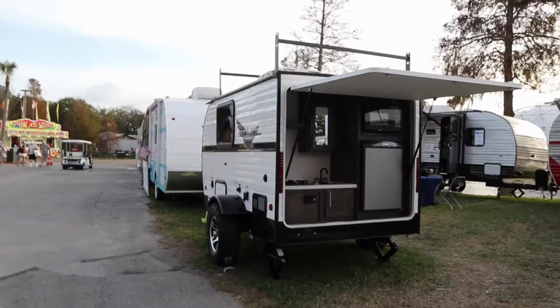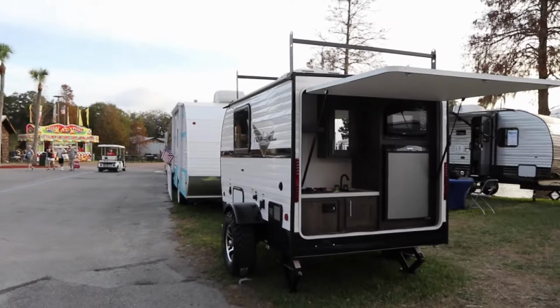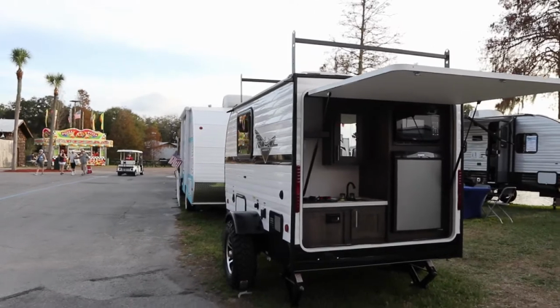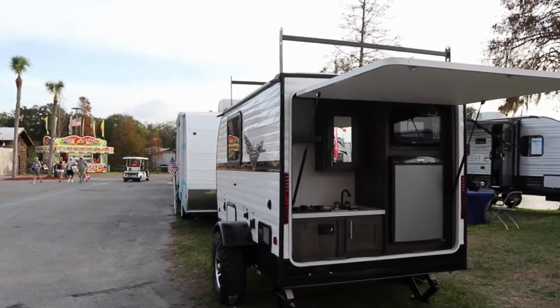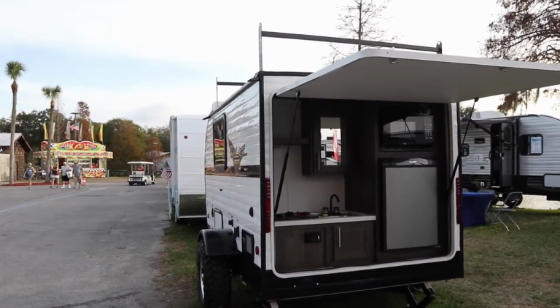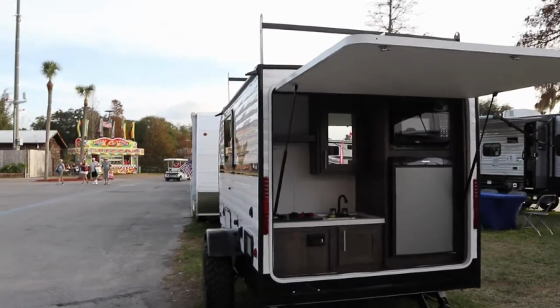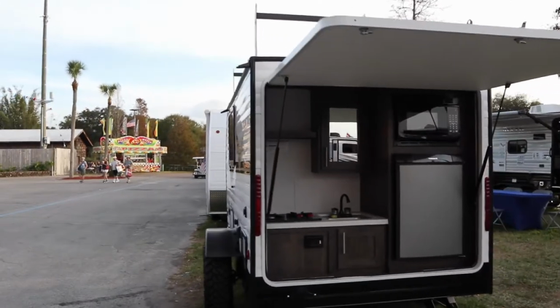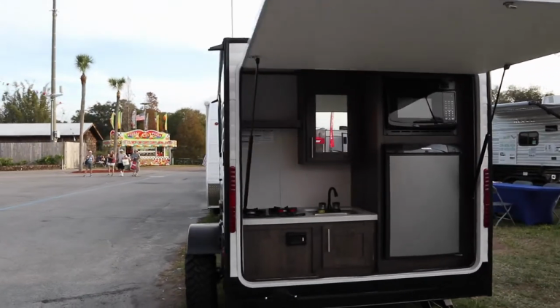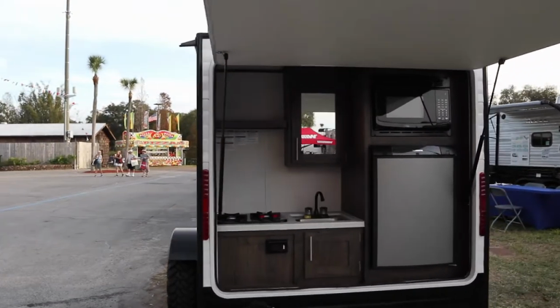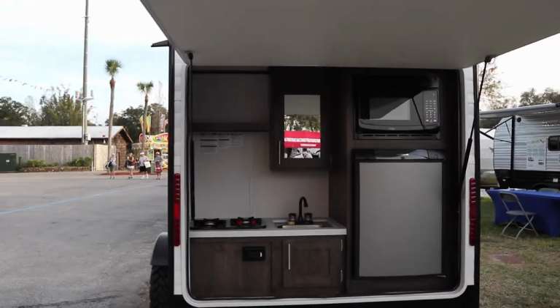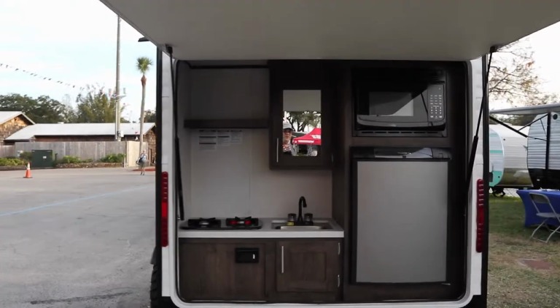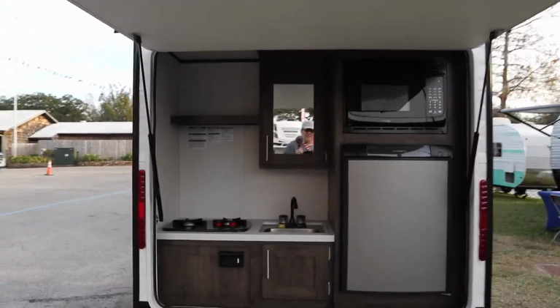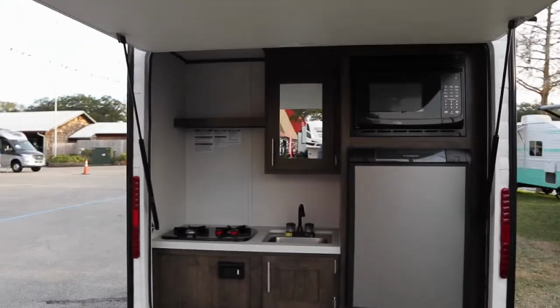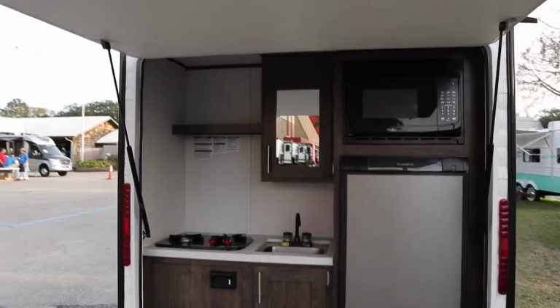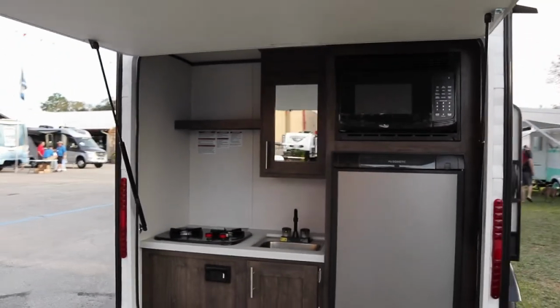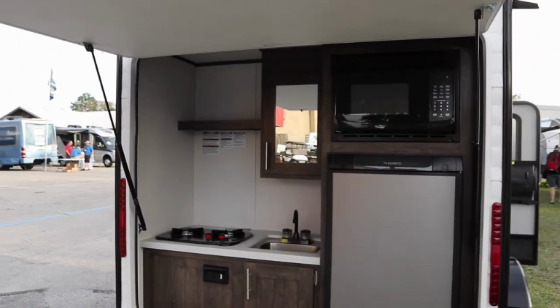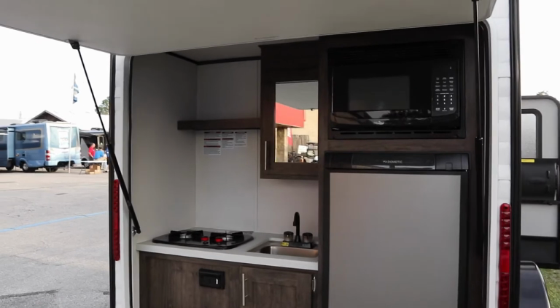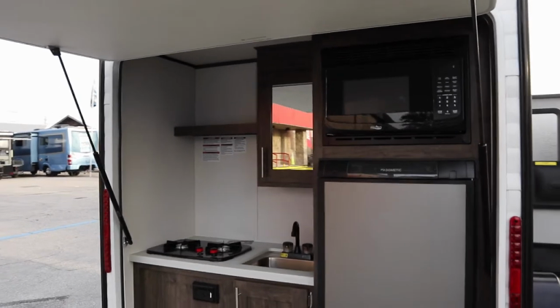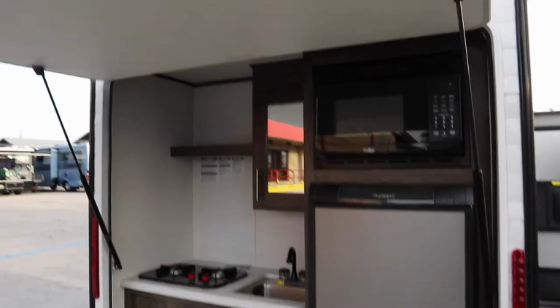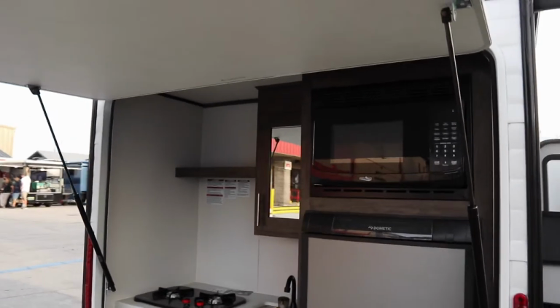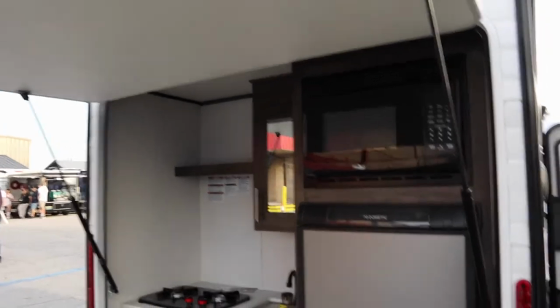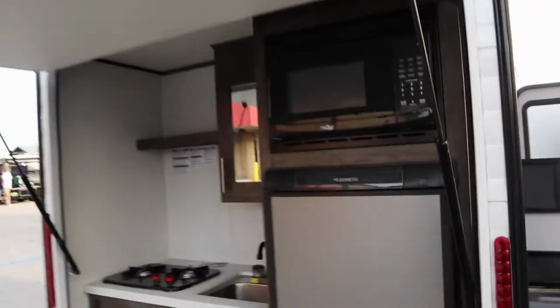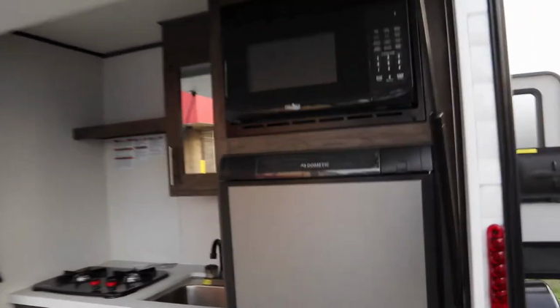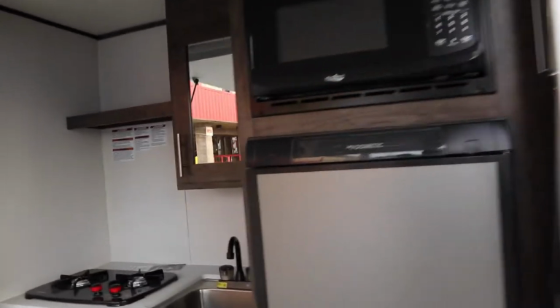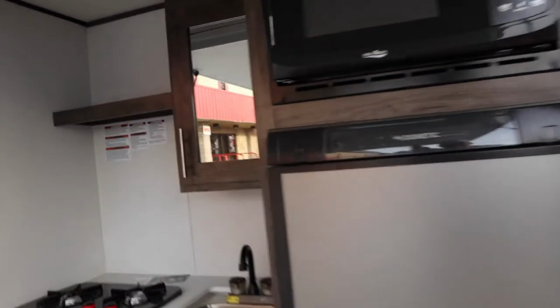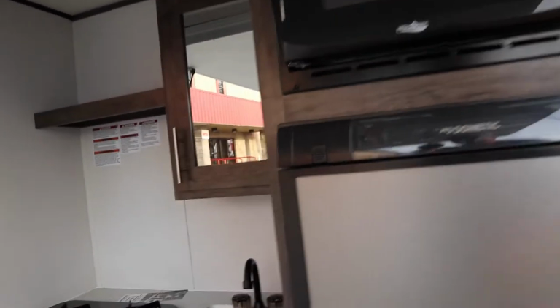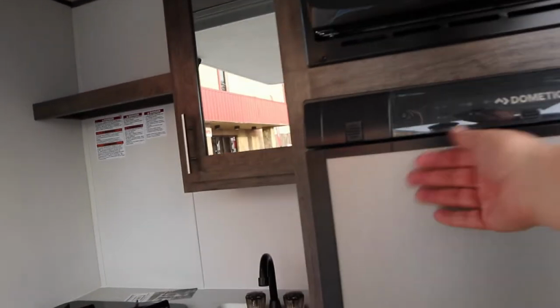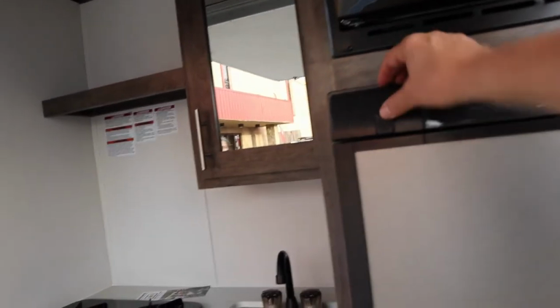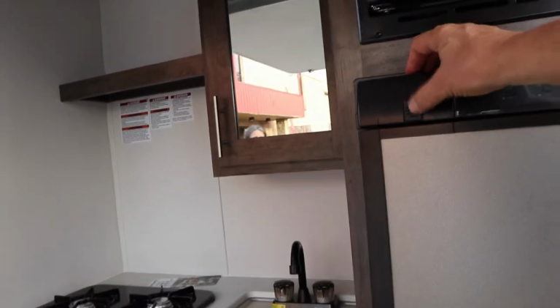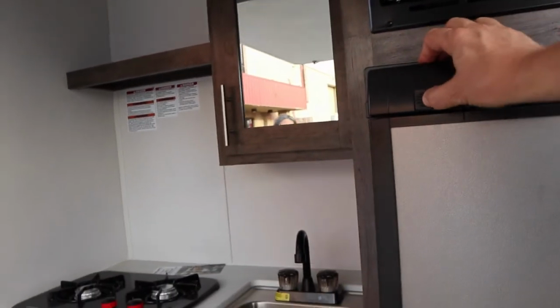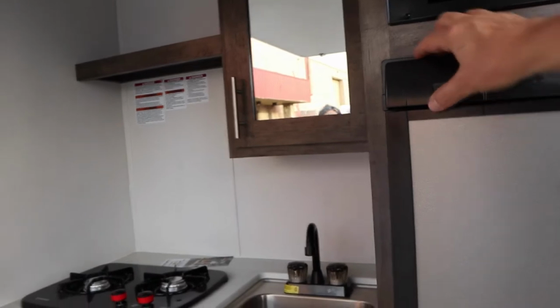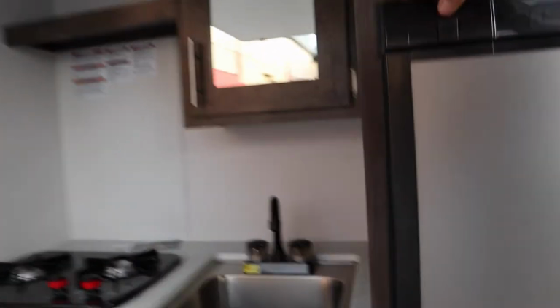Here's a neat little camper. It's a modified teardrop style. It has a rear kitchen with a microwave and a Dometic refrigerator. Let's see how you open that.